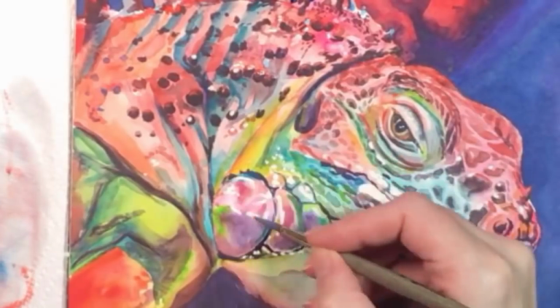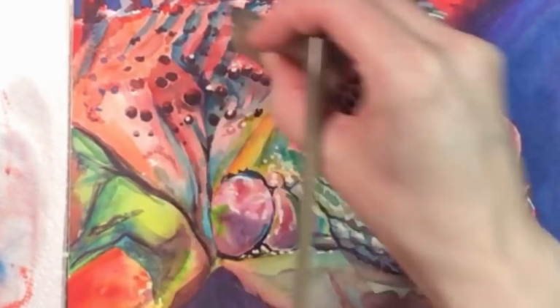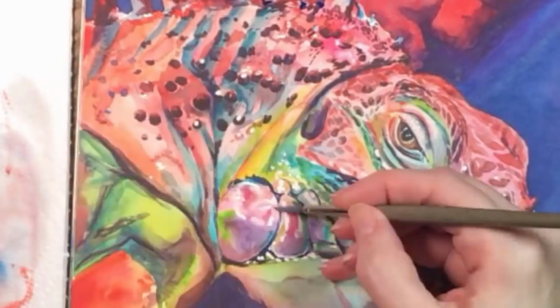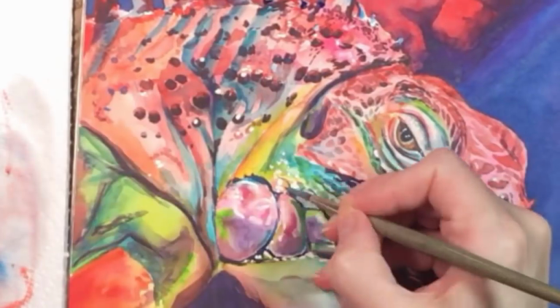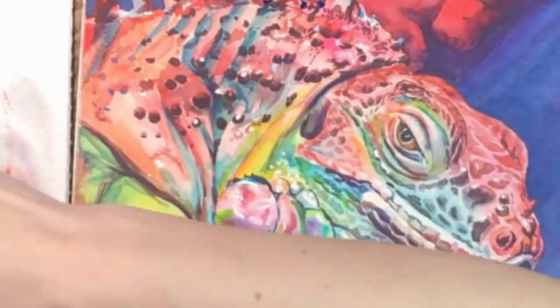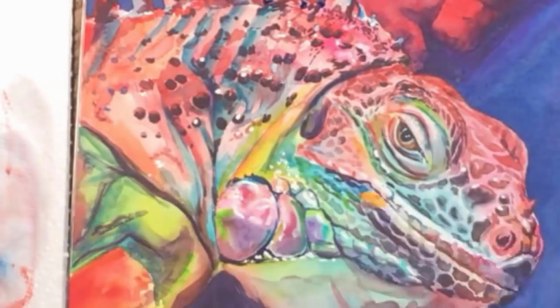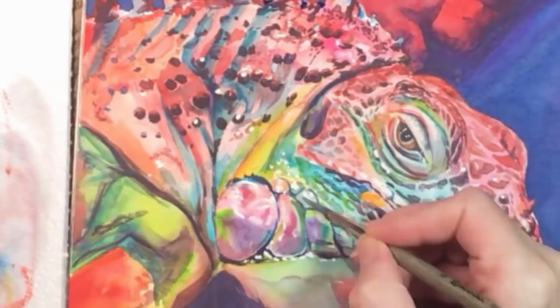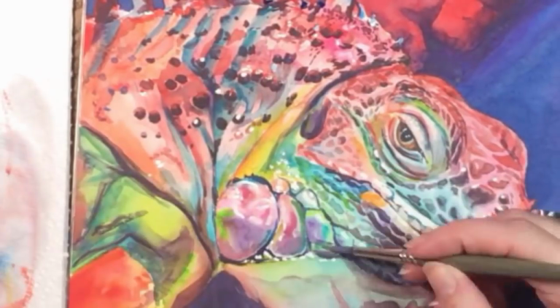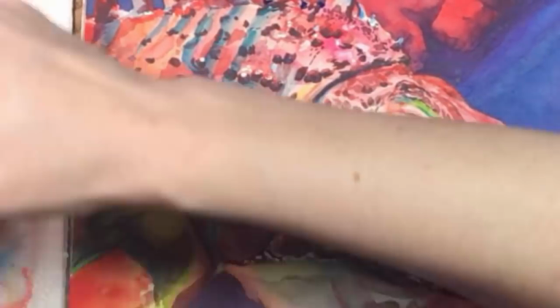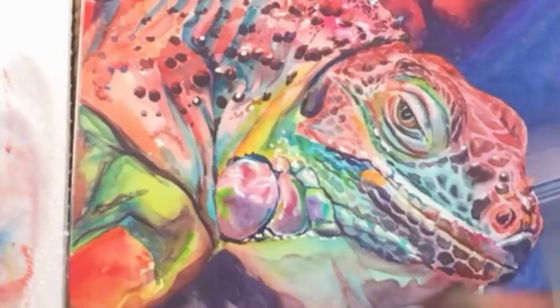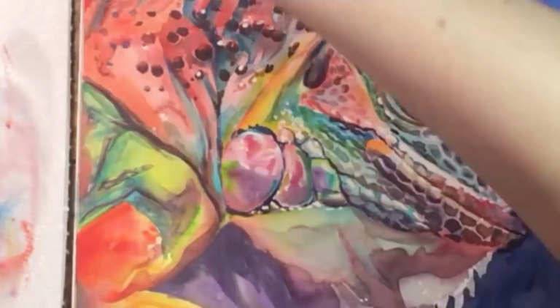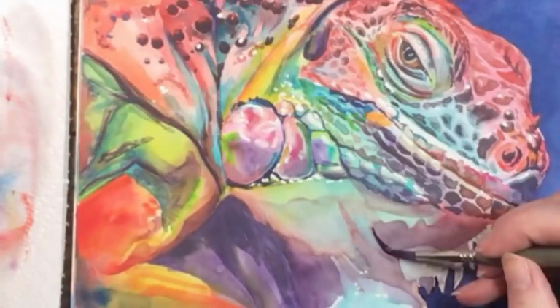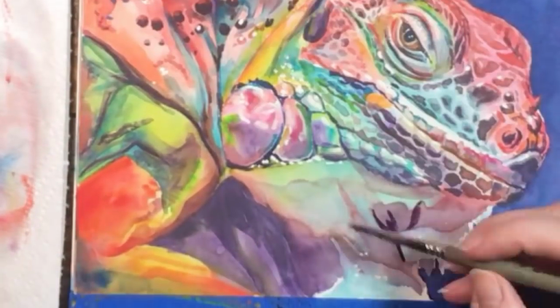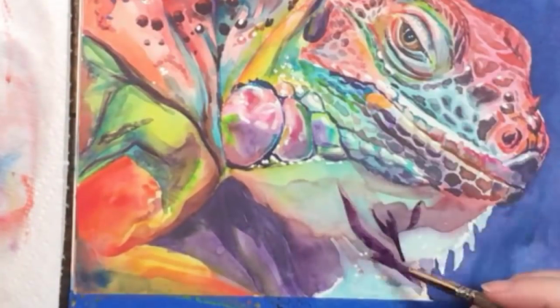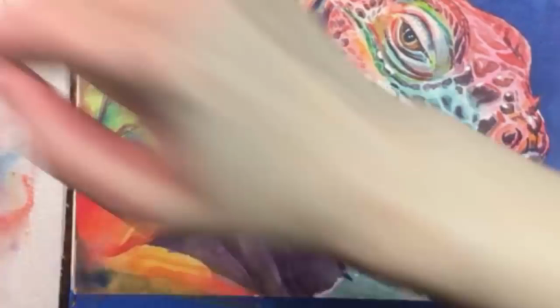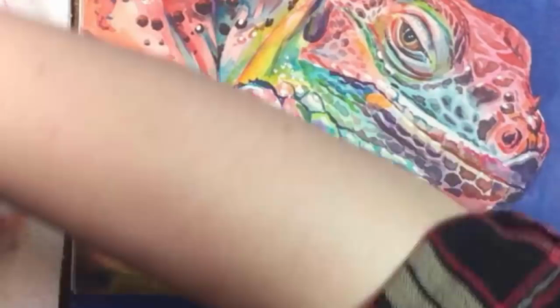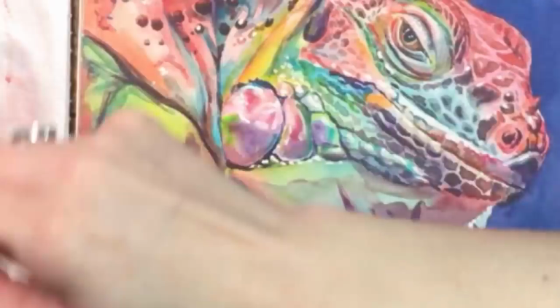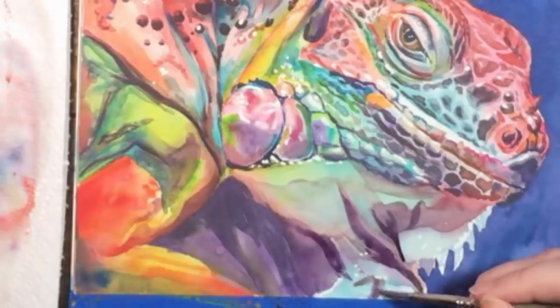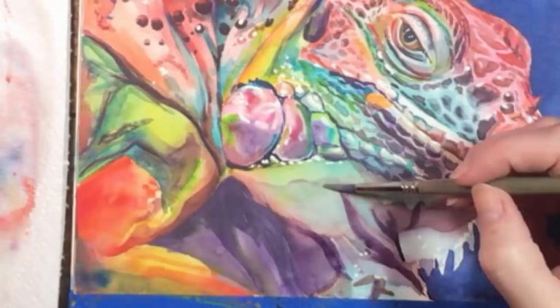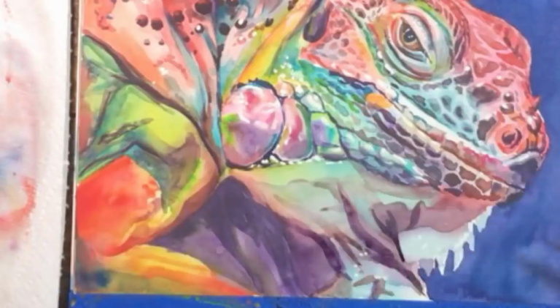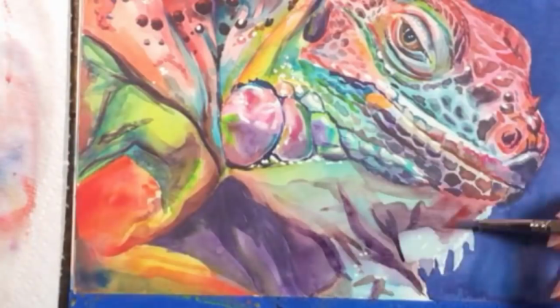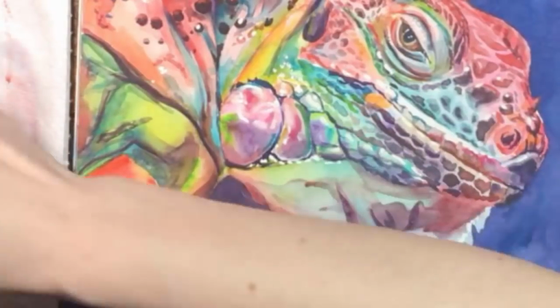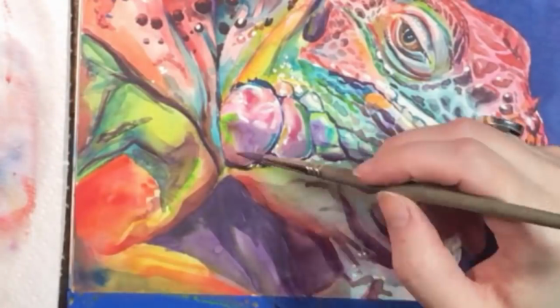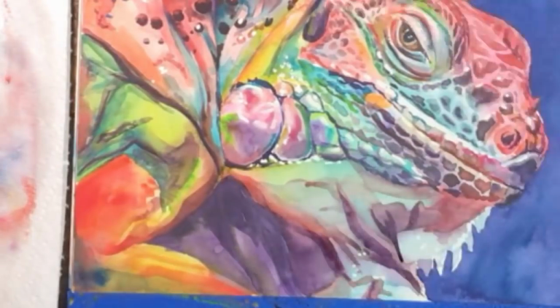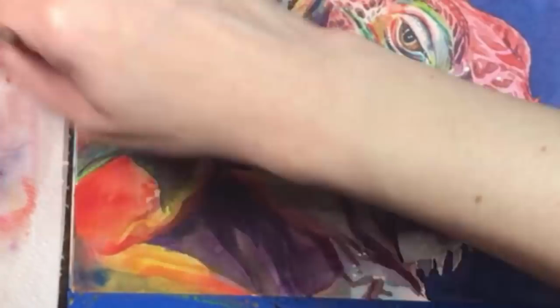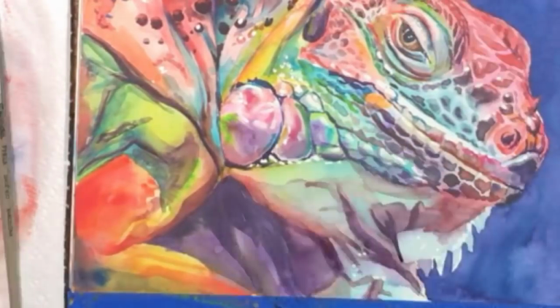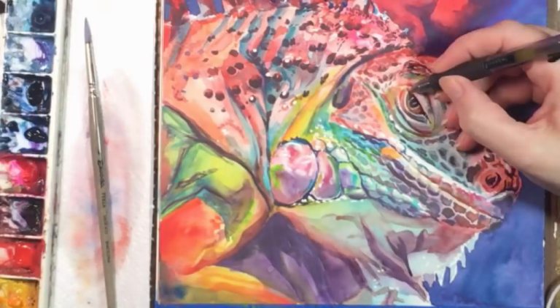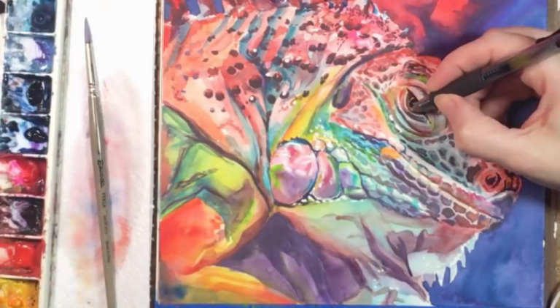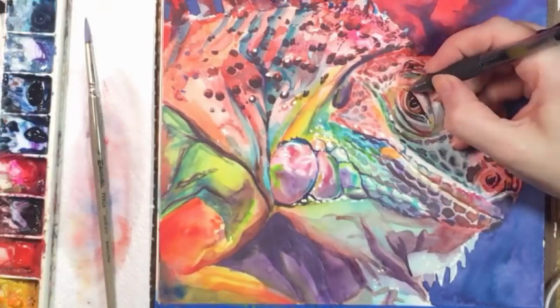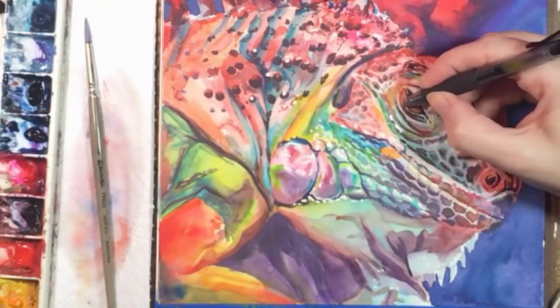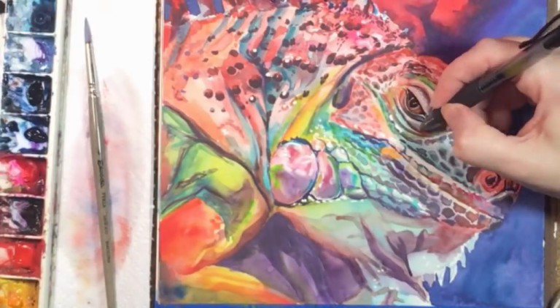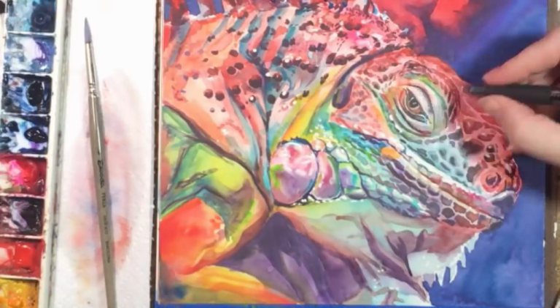I've been neglecting the bottom half for a while — time for another layer of dark purple shadows. And now for the fun part: ink.